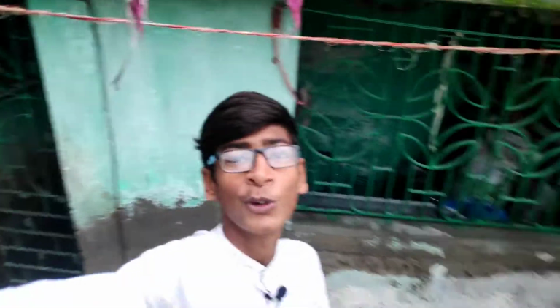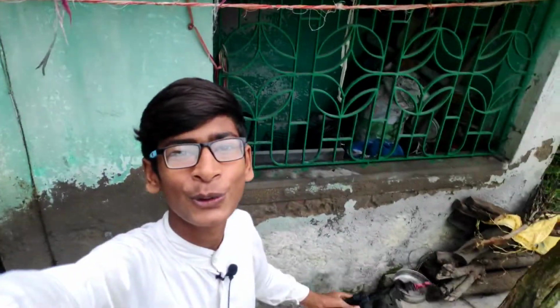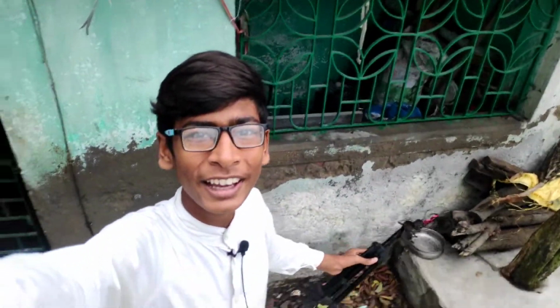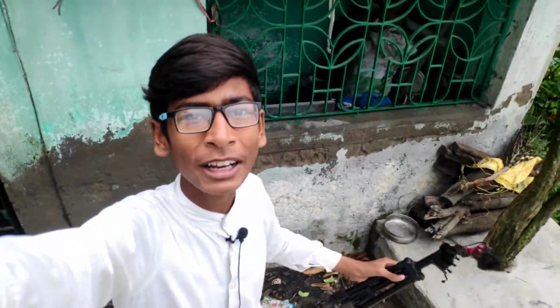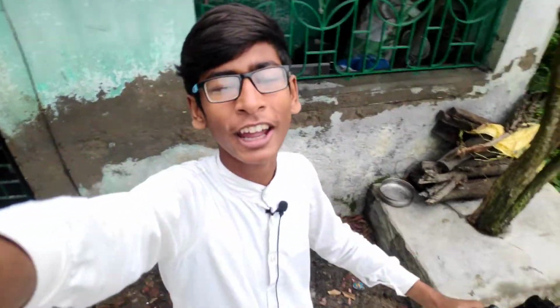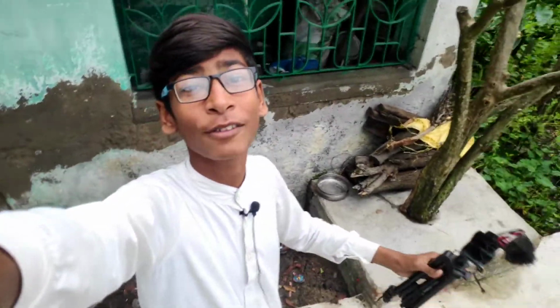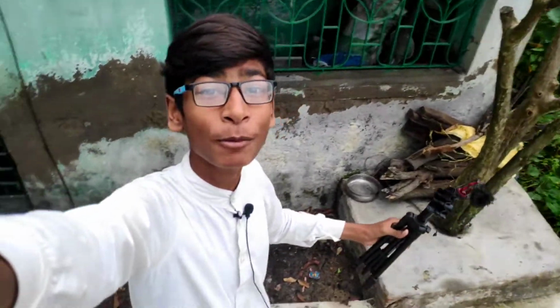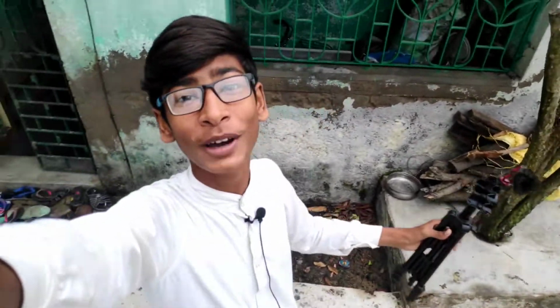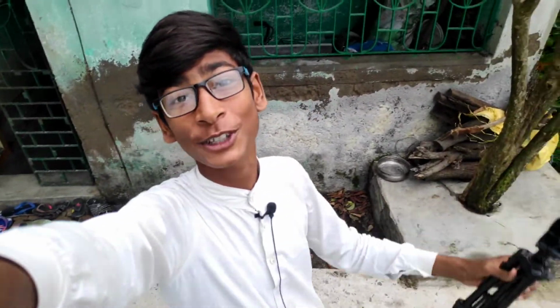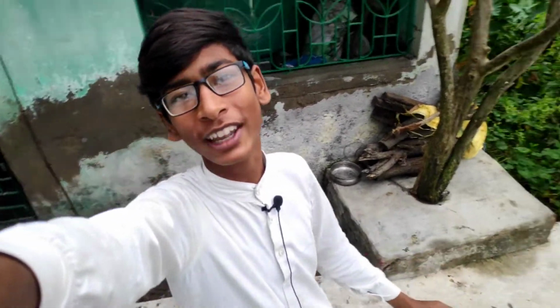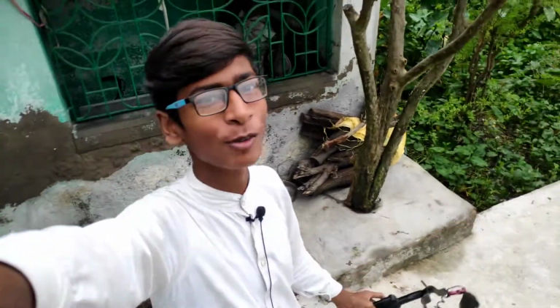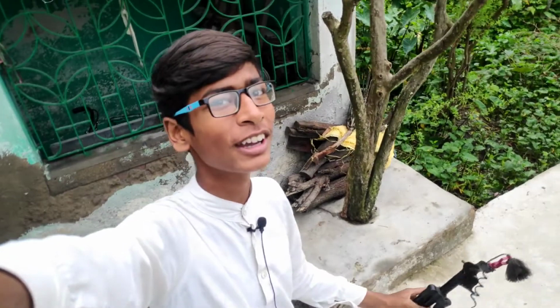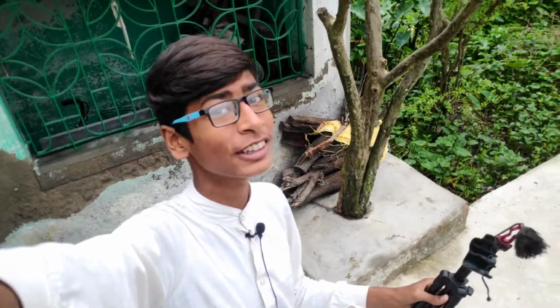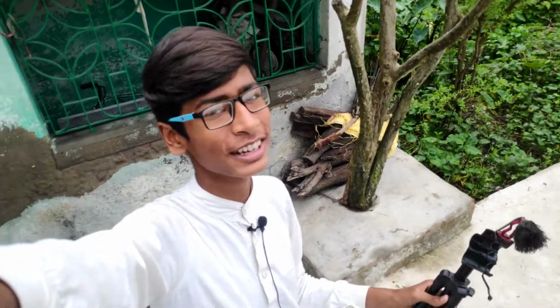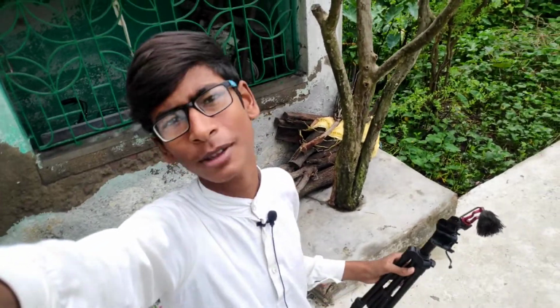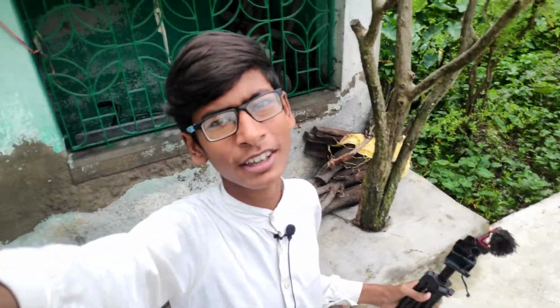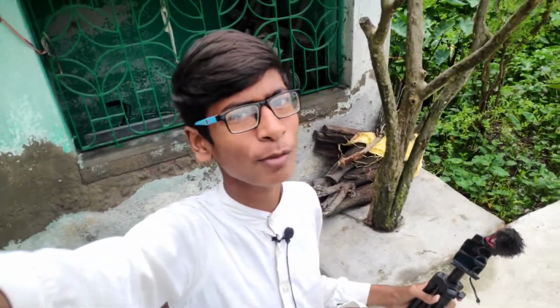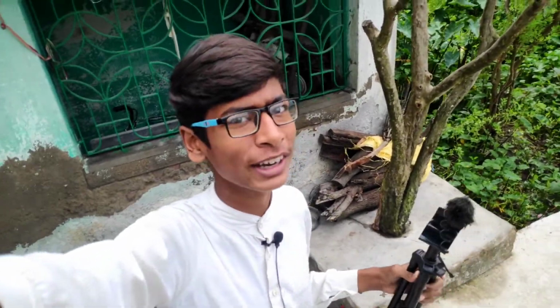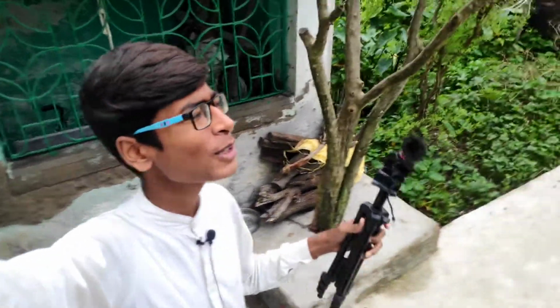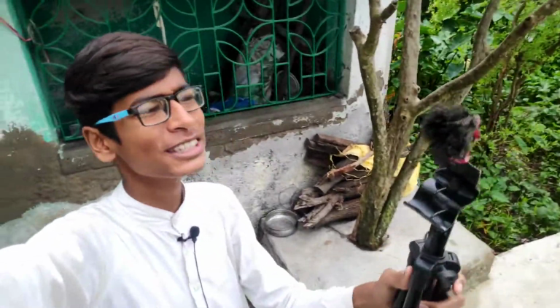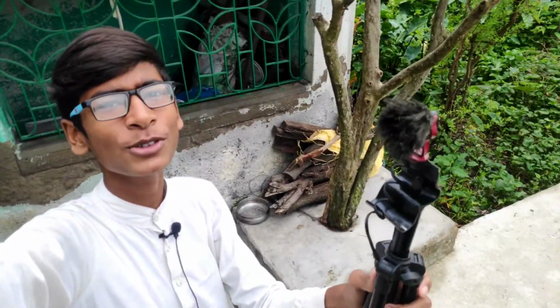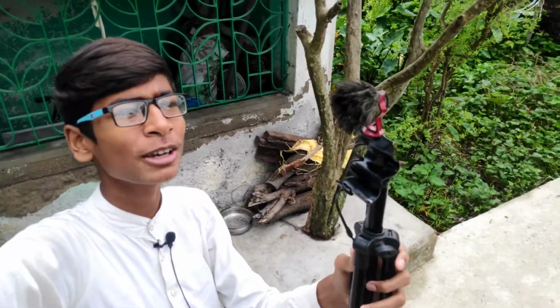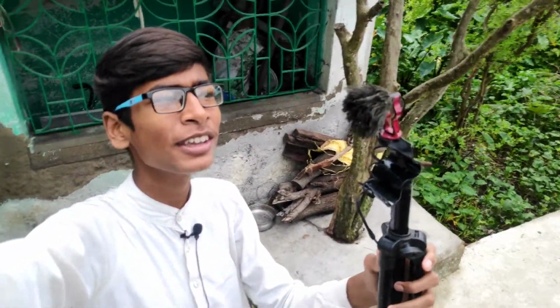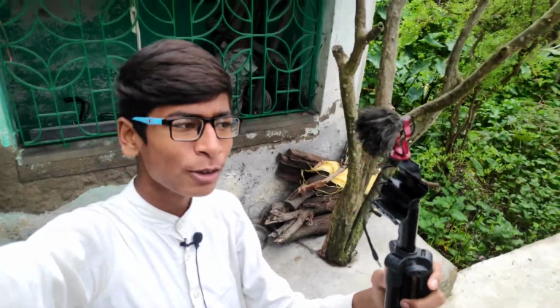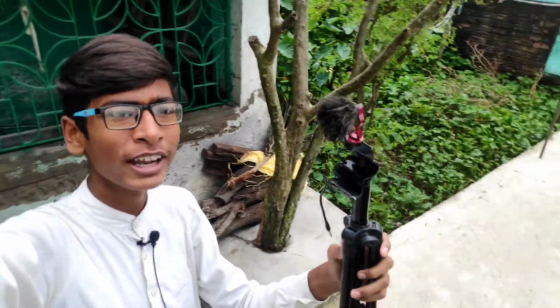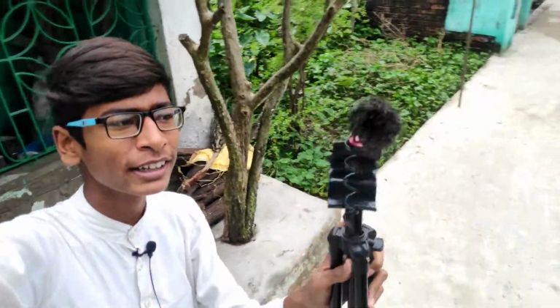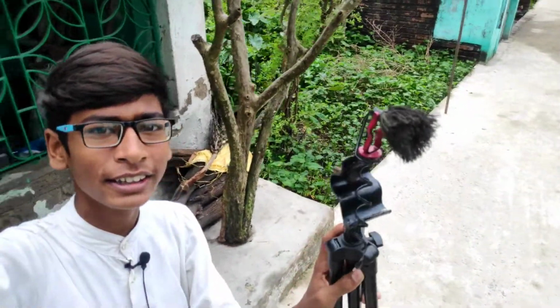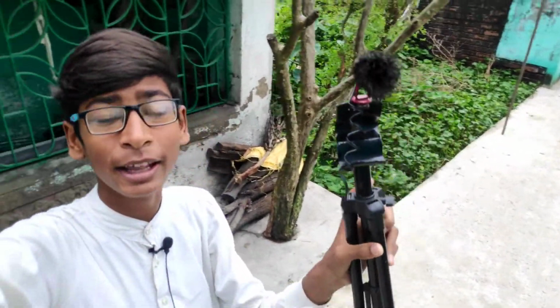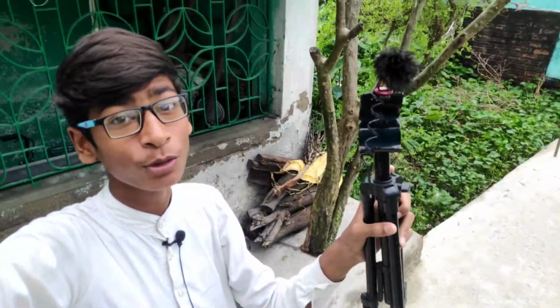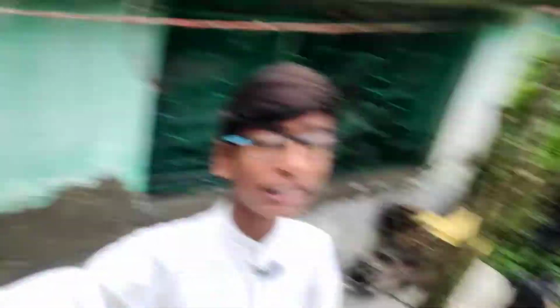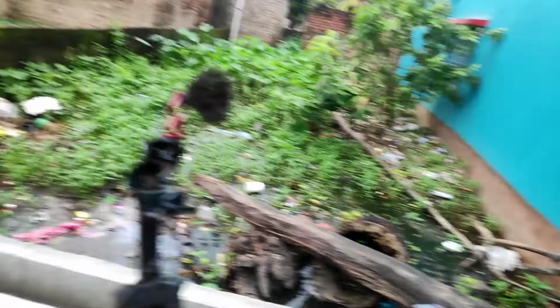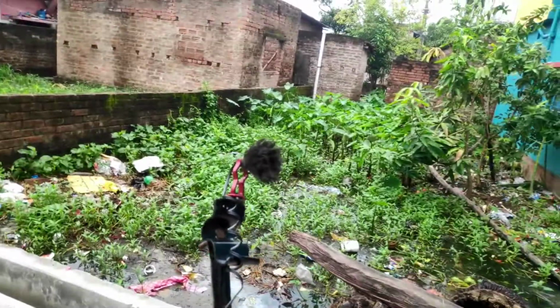Hi guys, my name is Farhan and welcome to my first vlog. I was thinking about making a vlog, so that's why I have set up a microphone and tripod in my house.